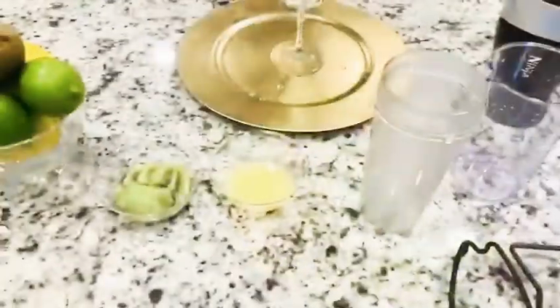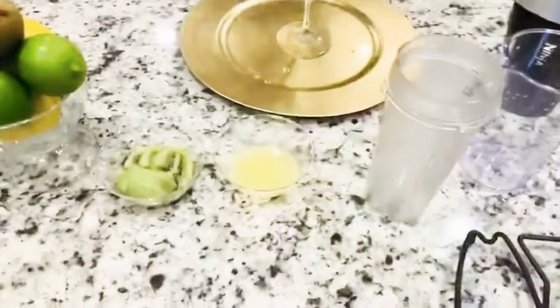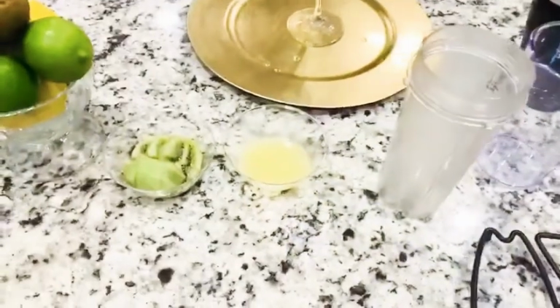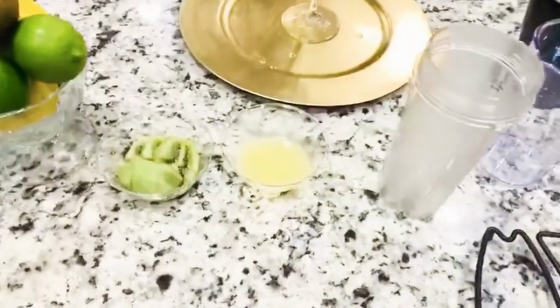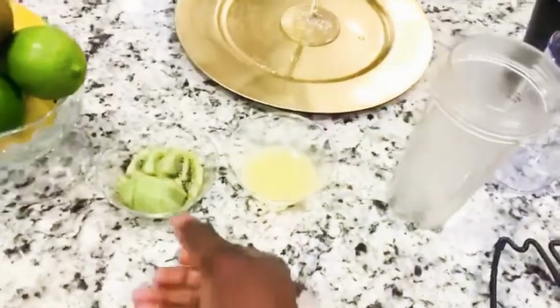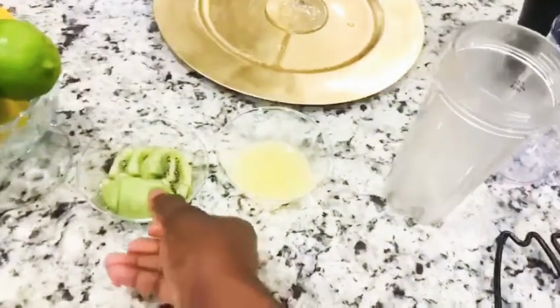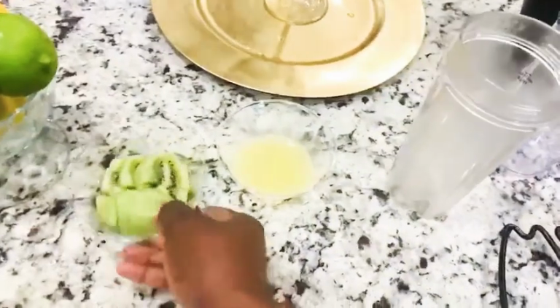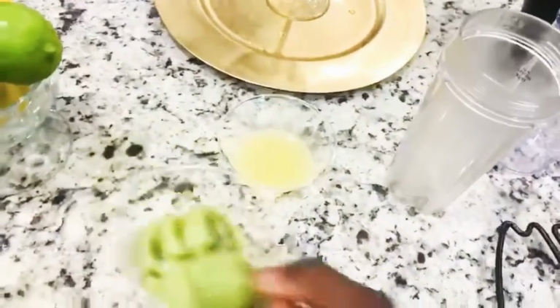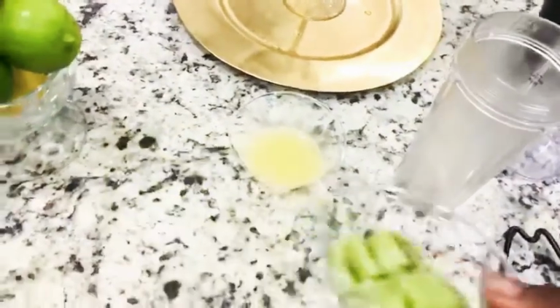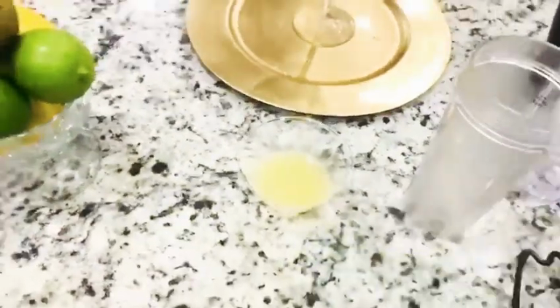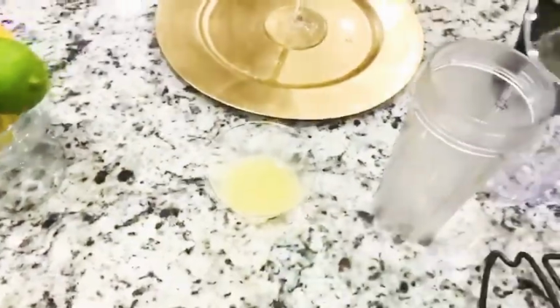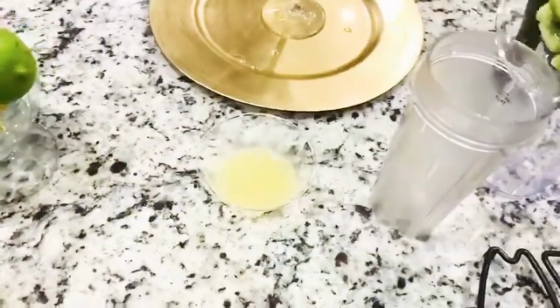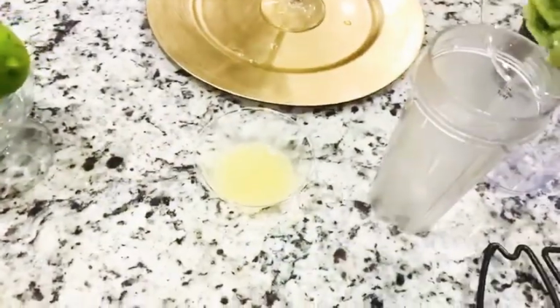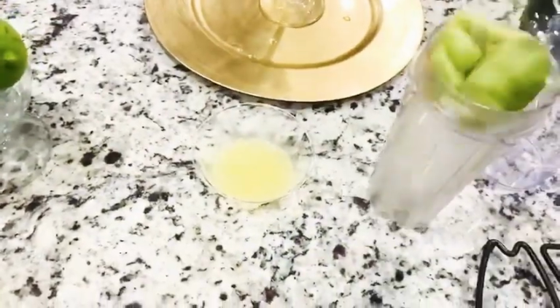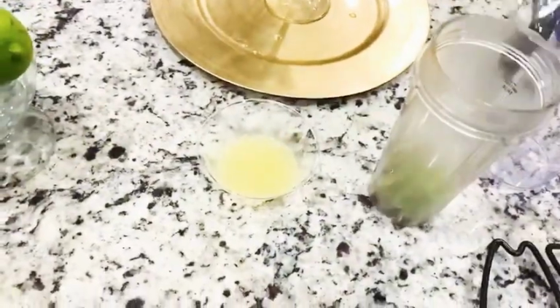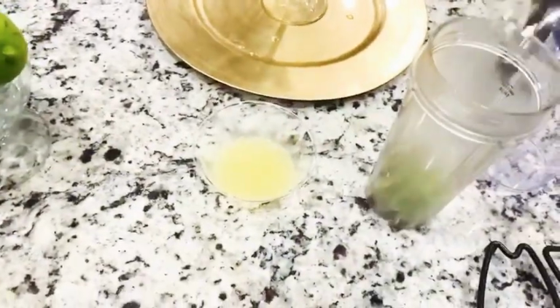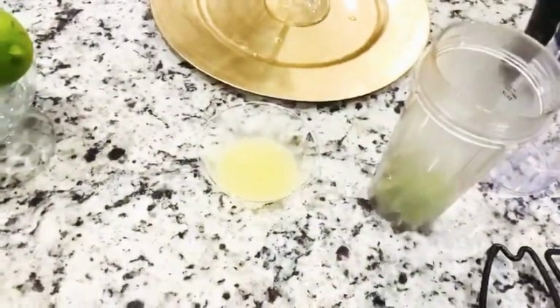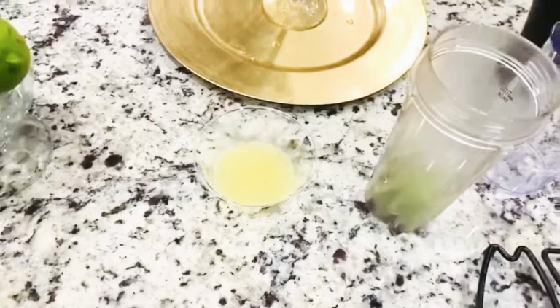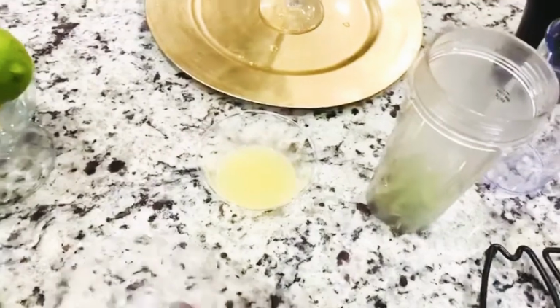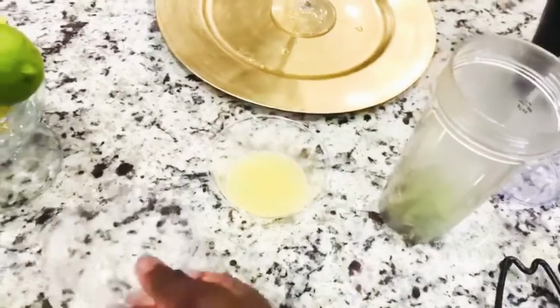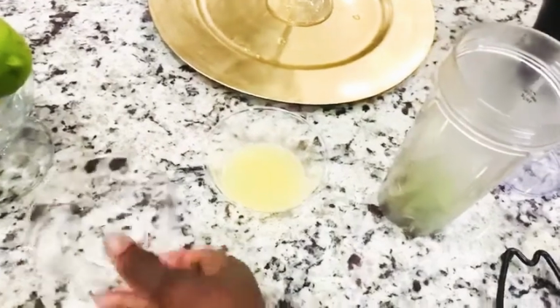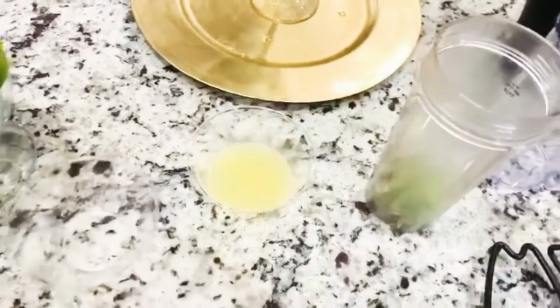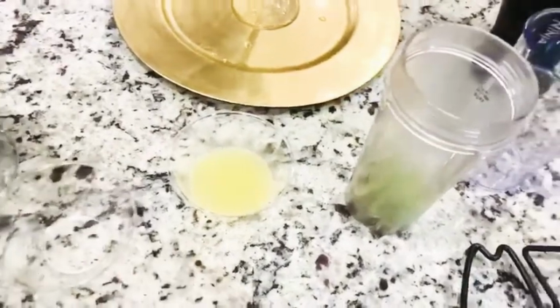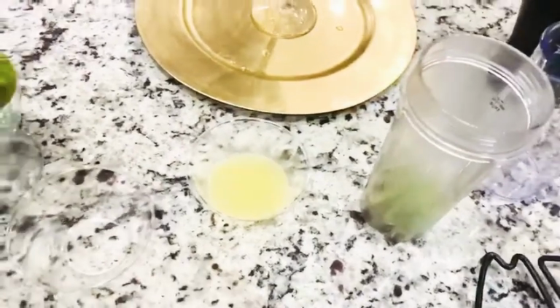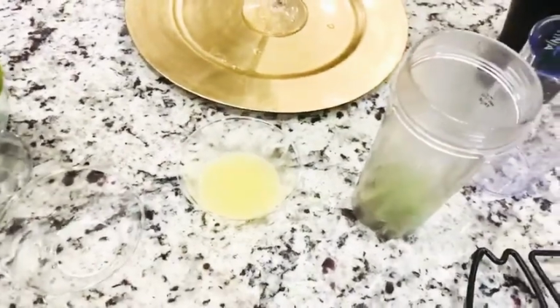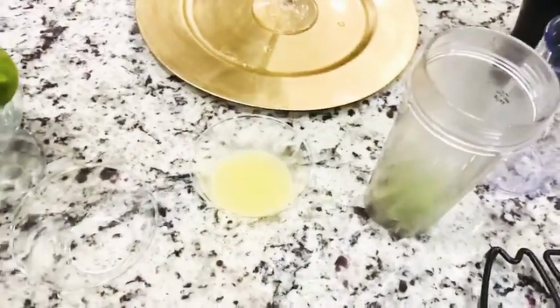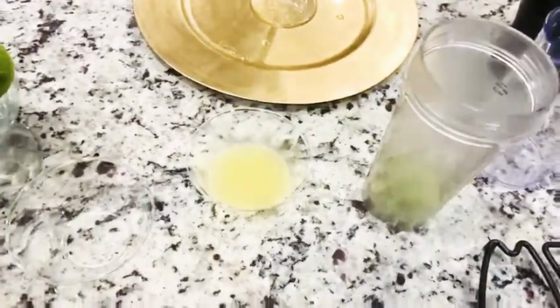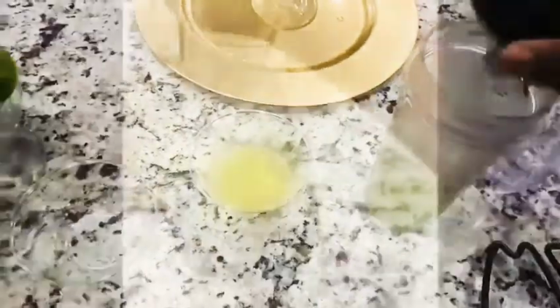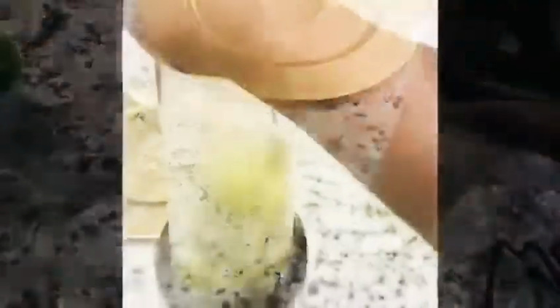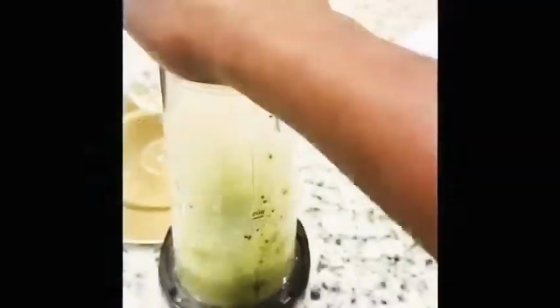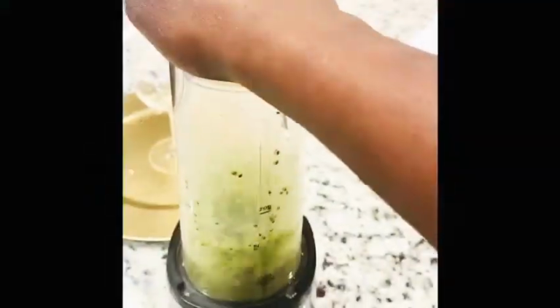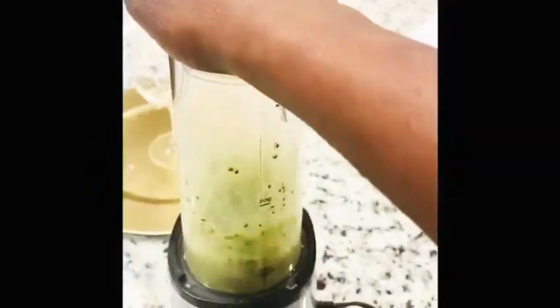While I'm waiting for the water to boil, I'll go ahead and blend my kiwi. You can blend just the kiwi, or add the lemon to it and blend together.